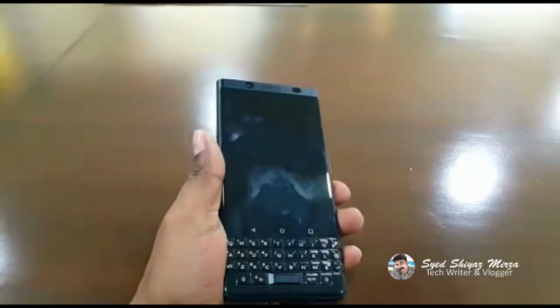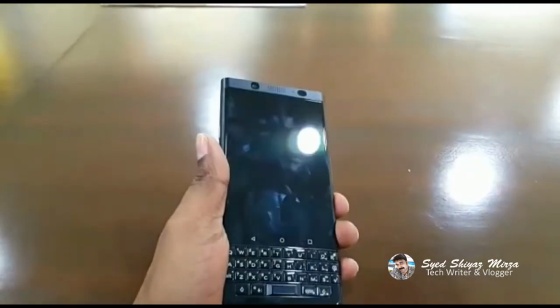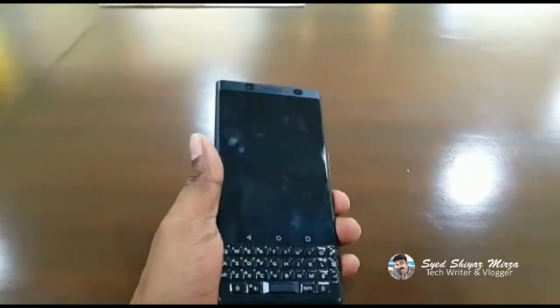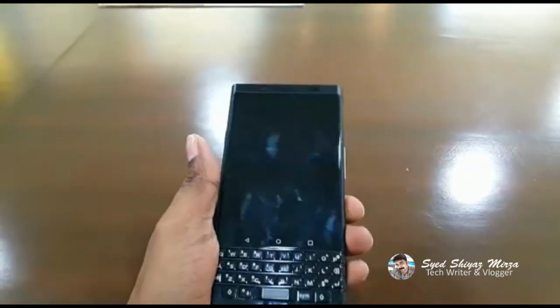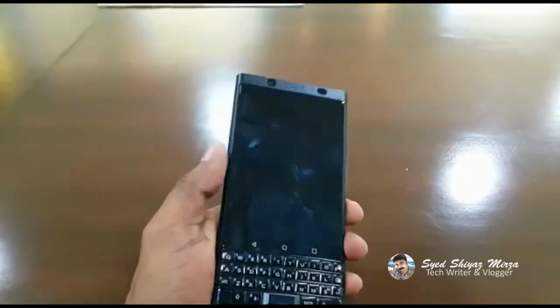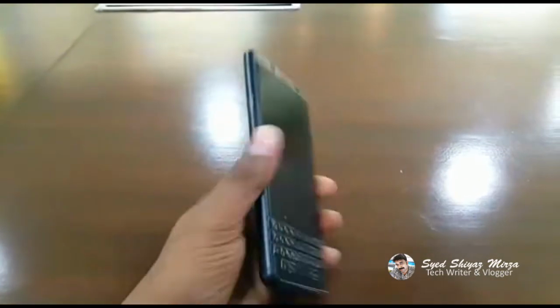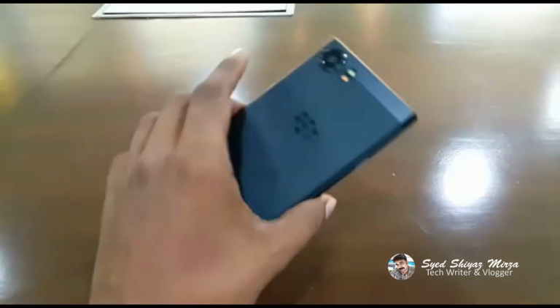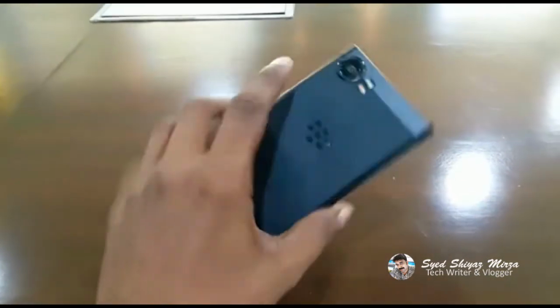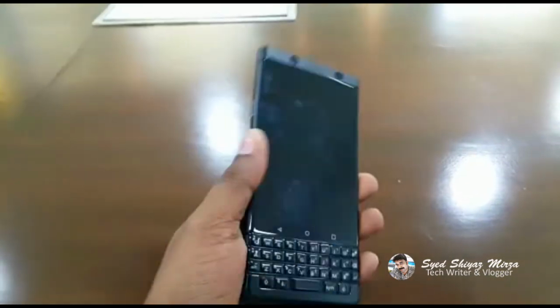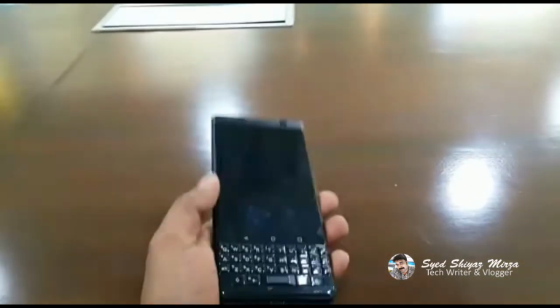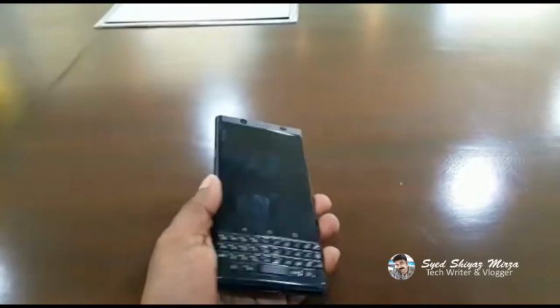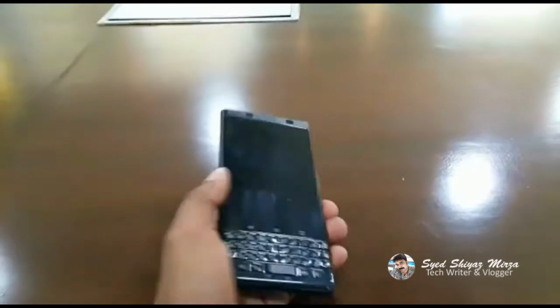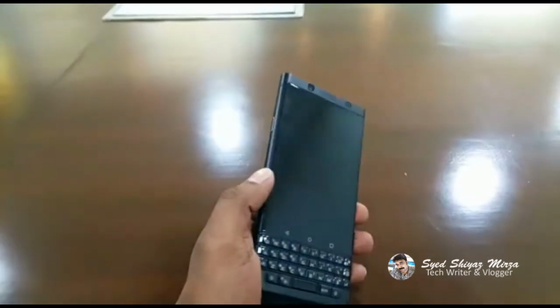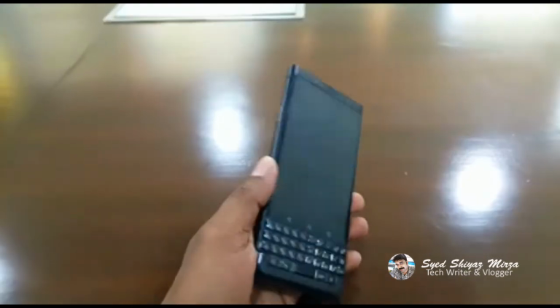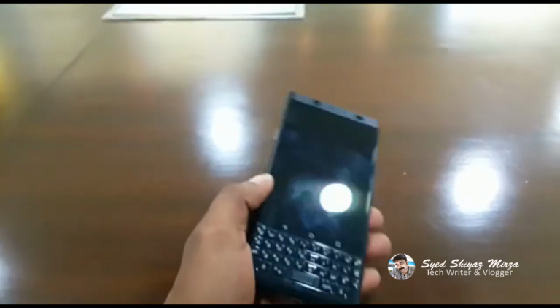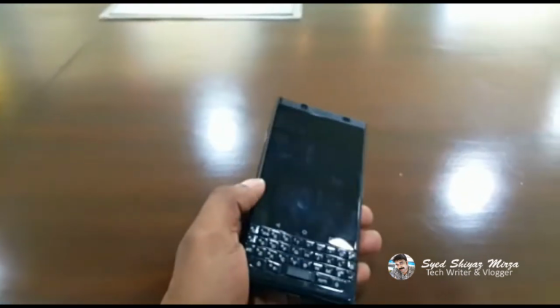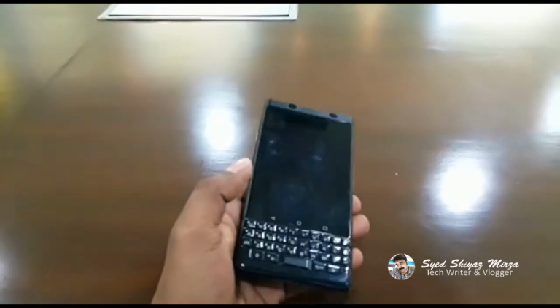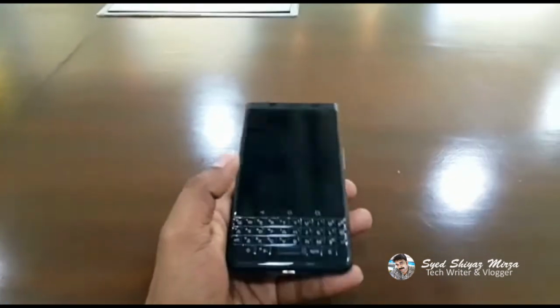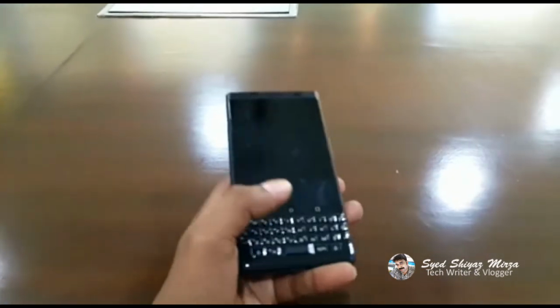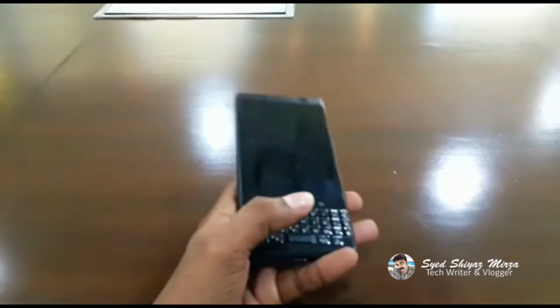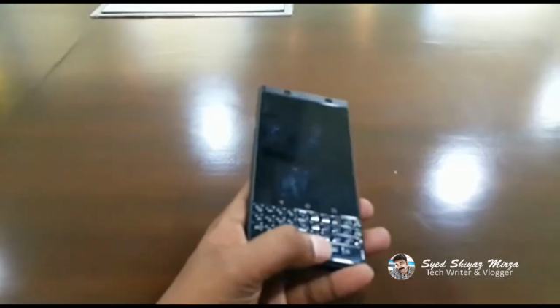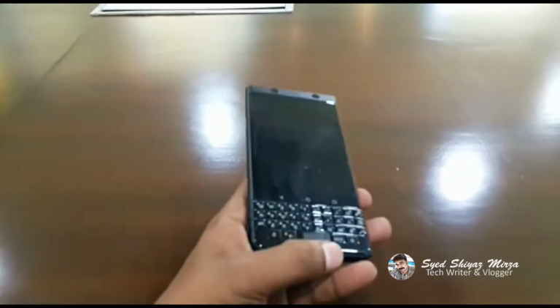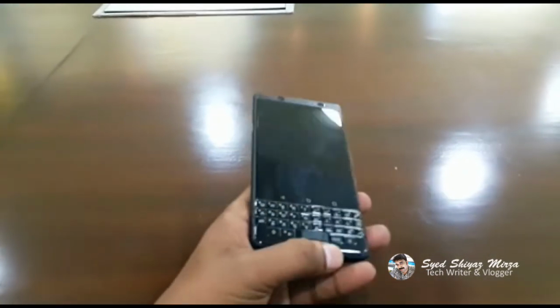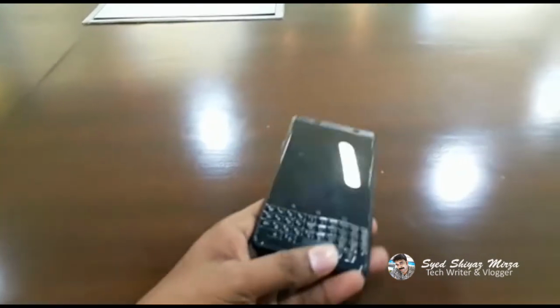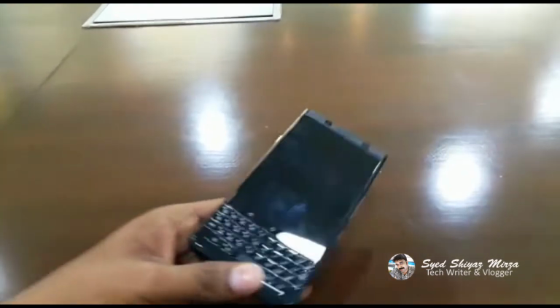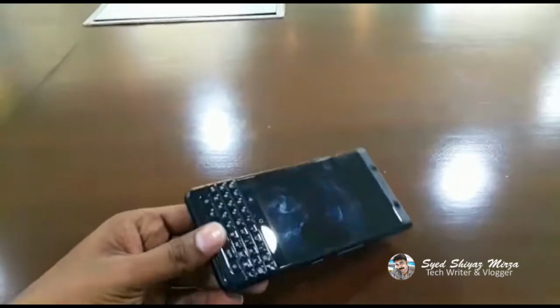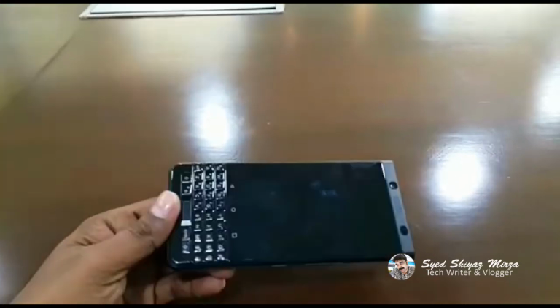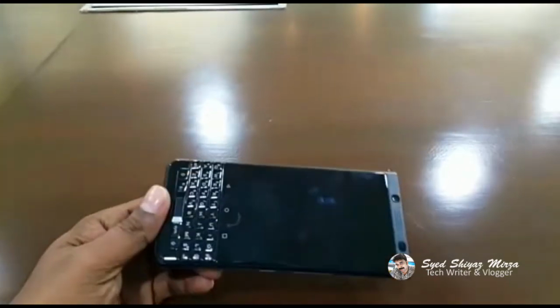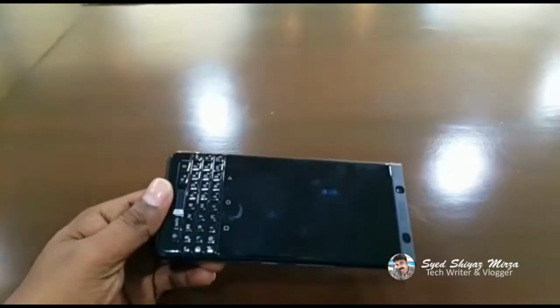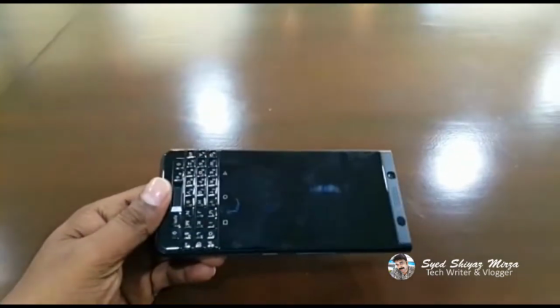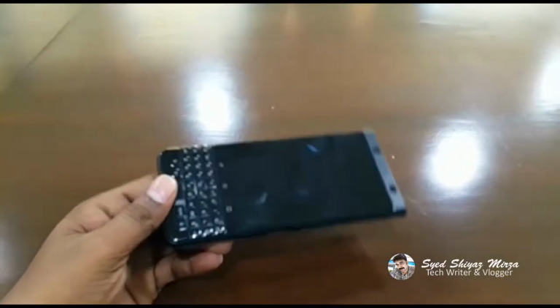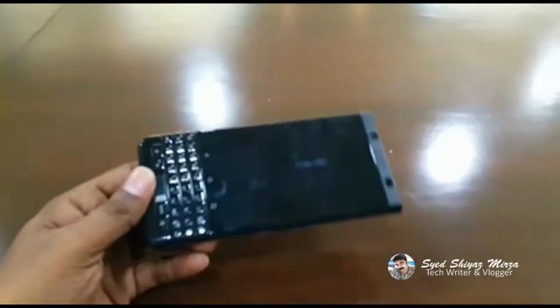This is the most important part — this is a Snapdragon 625 processor. This is also running Android Nougat 7.